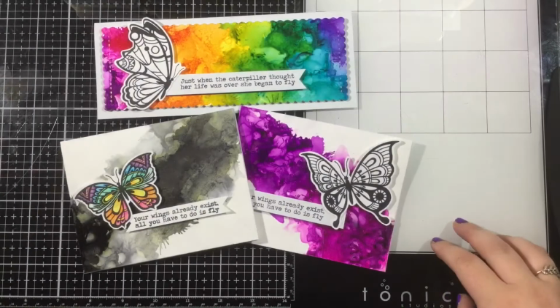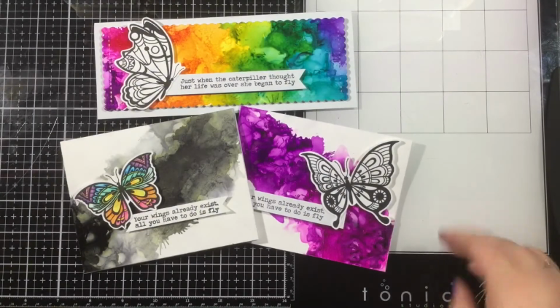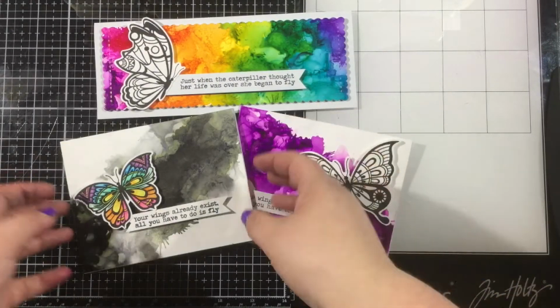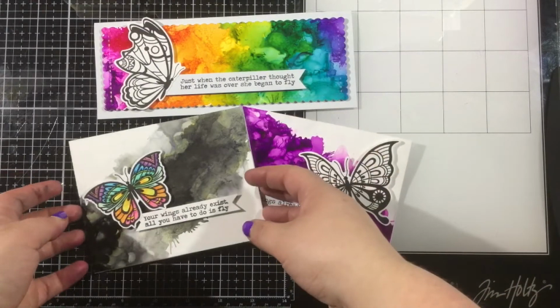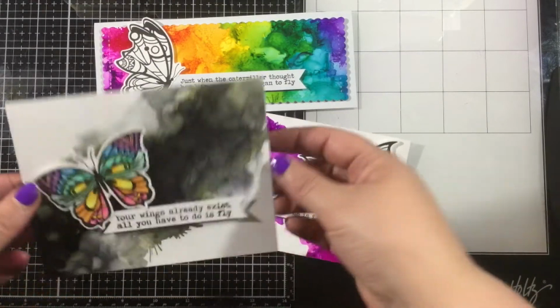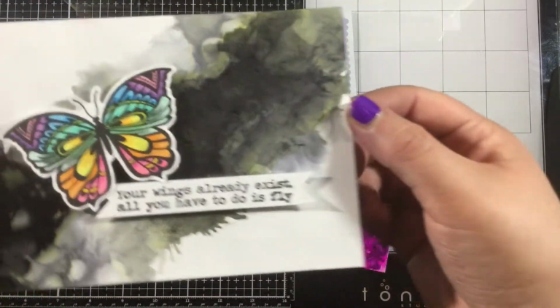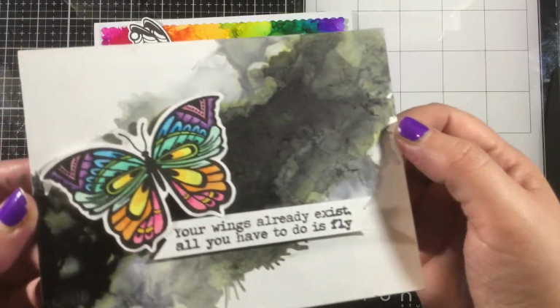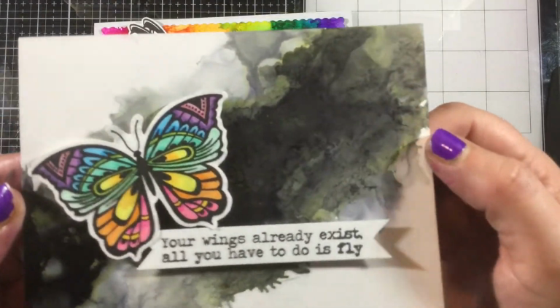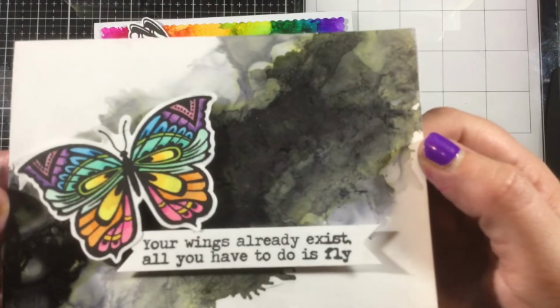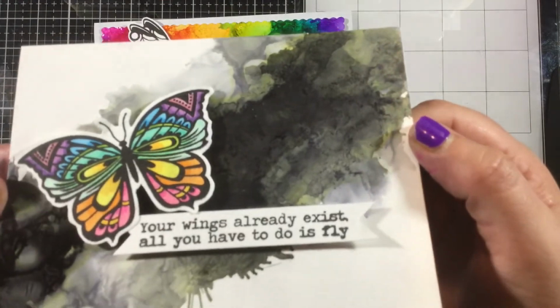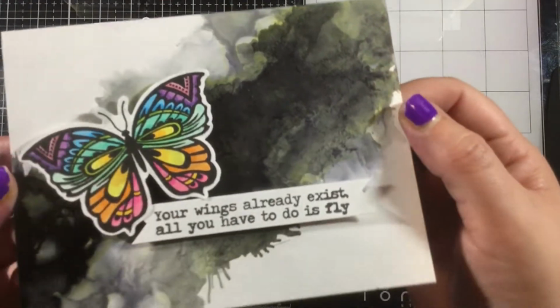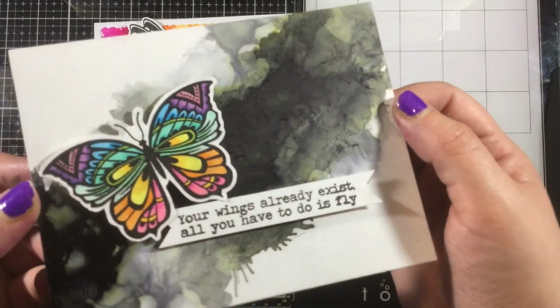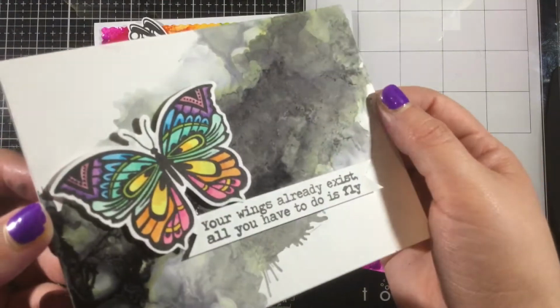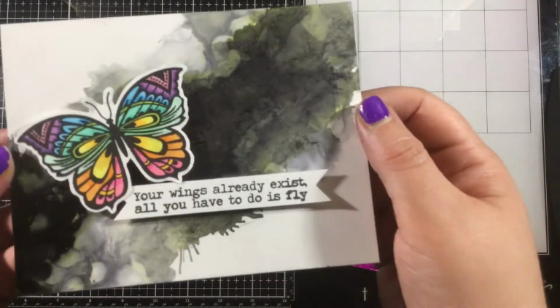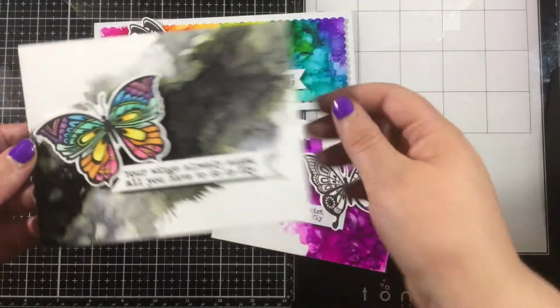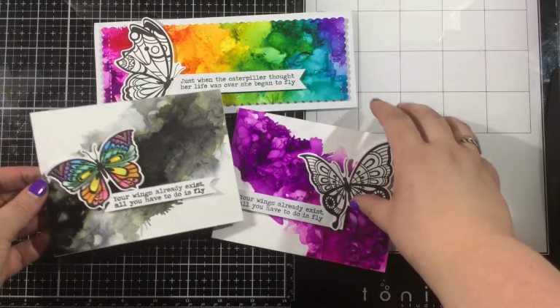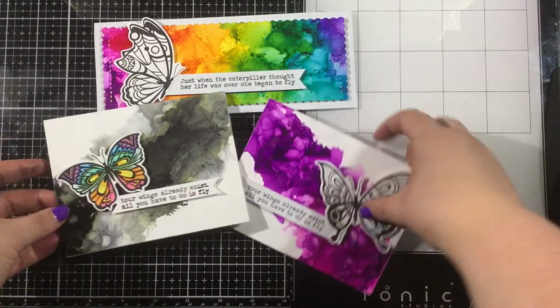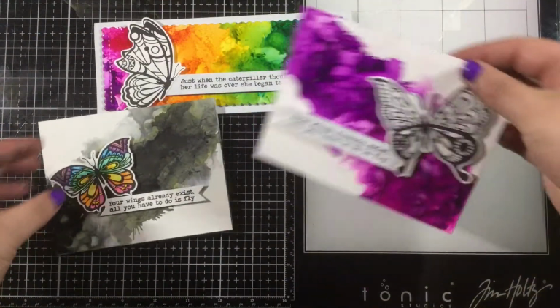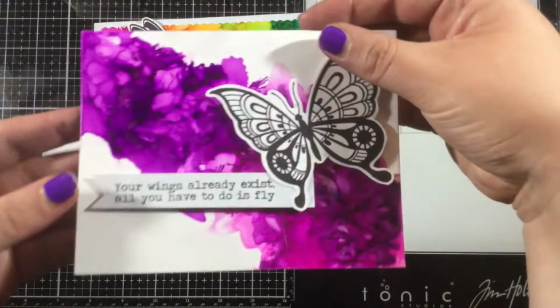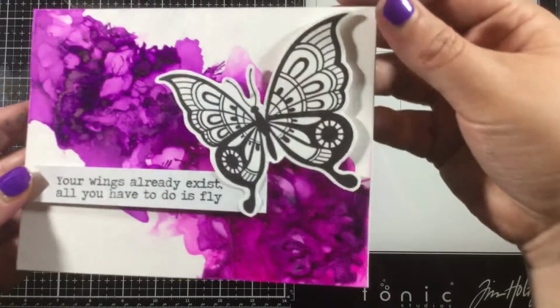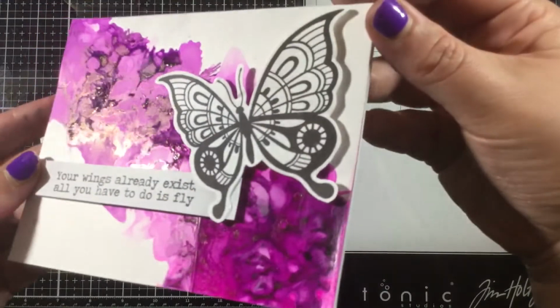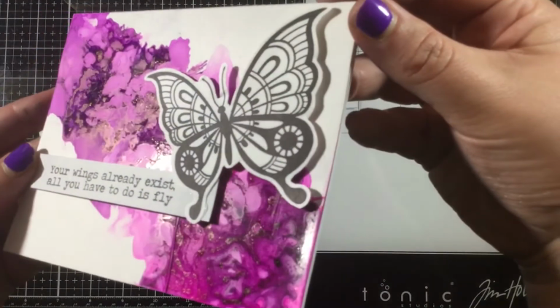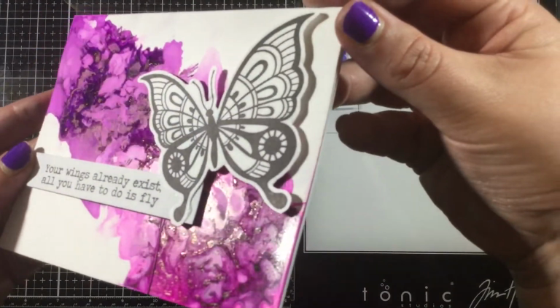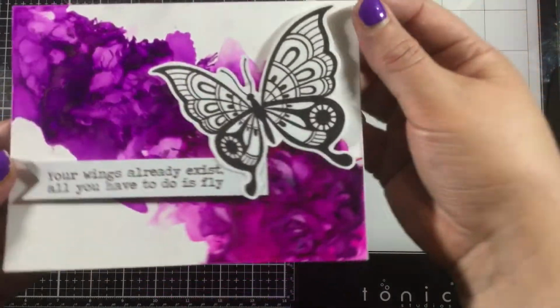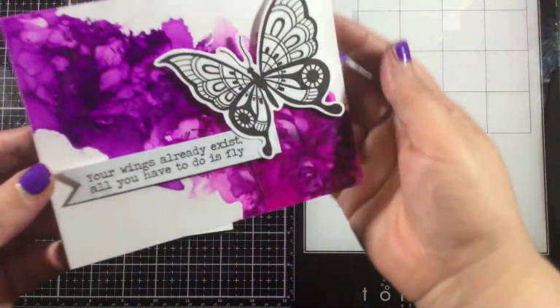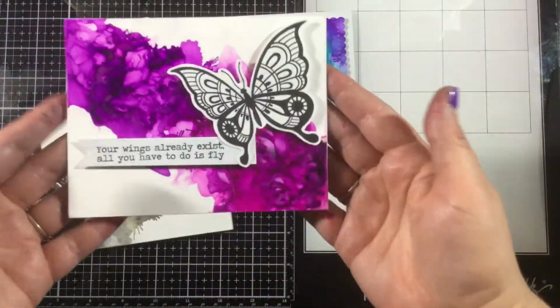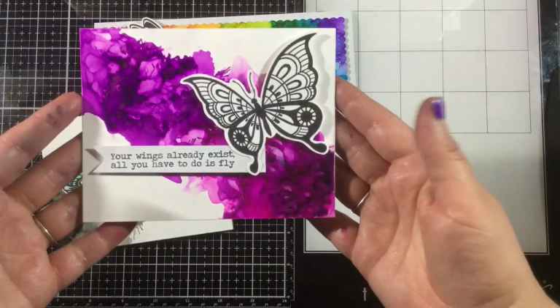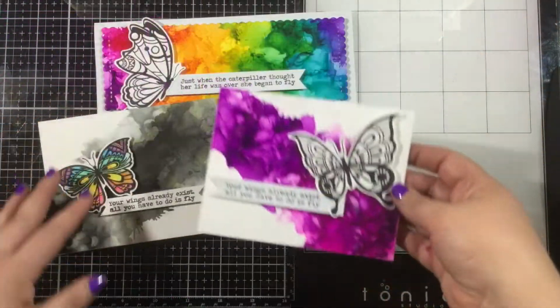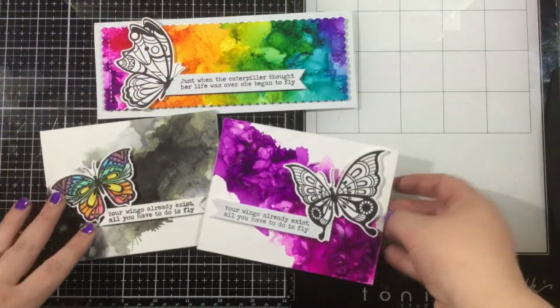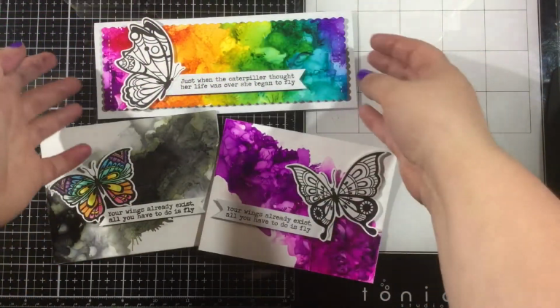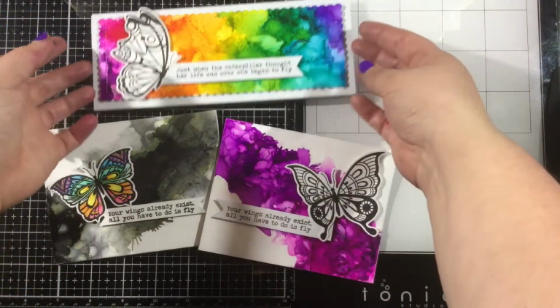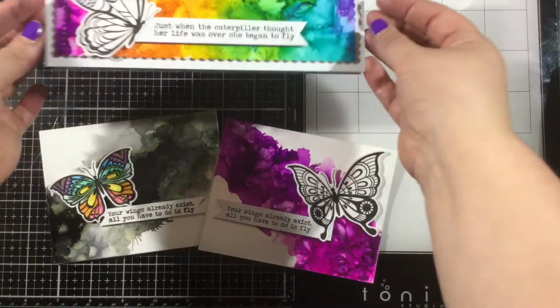Here's a look at all three of my cards. I'd love to know which one is your favorite, so leave me a comment below. And you can see as I hold it up to the camera what I was talking about — that color separating and getting that earthy green-brown color behind the black. Love it.